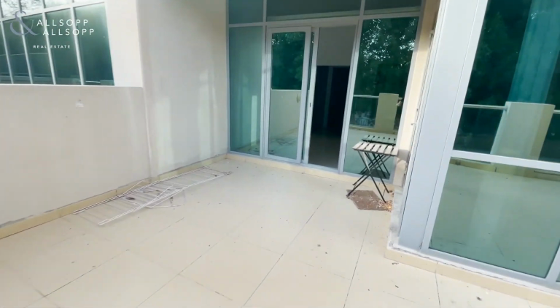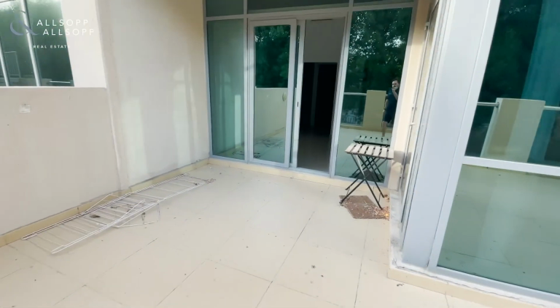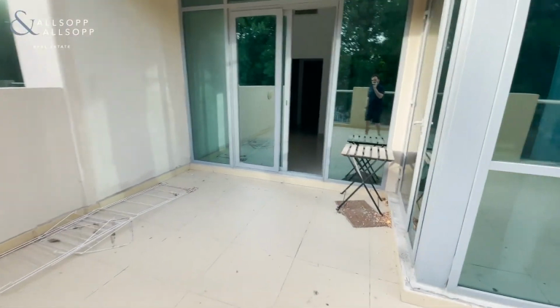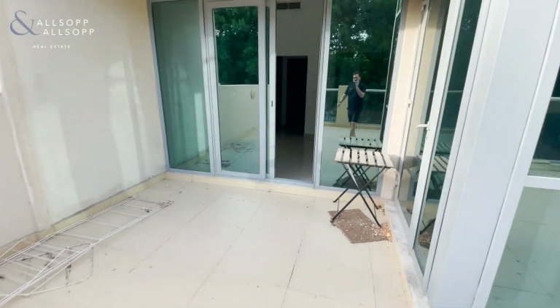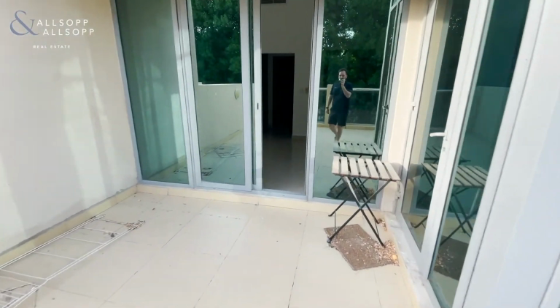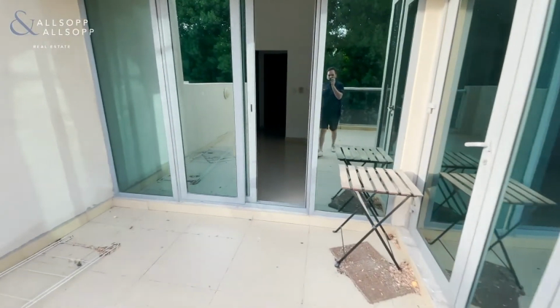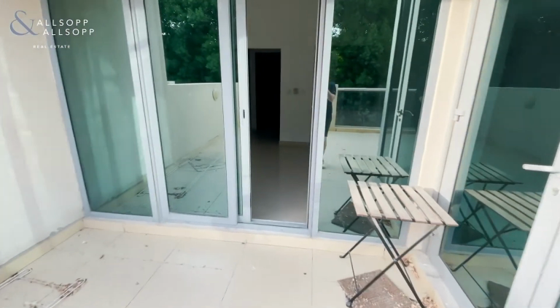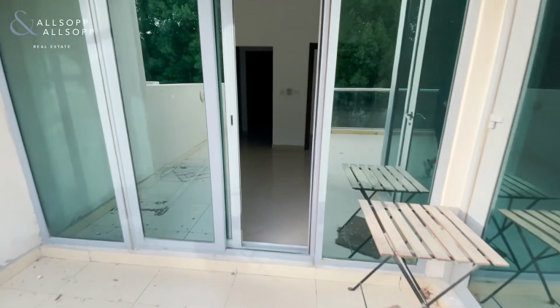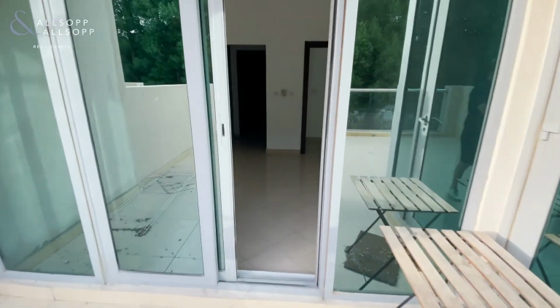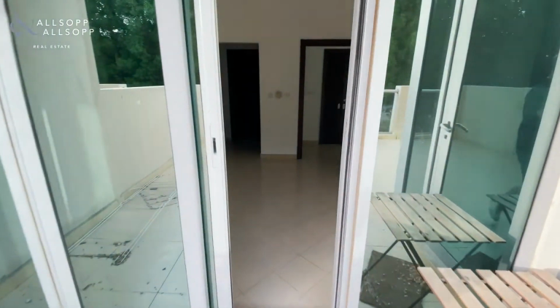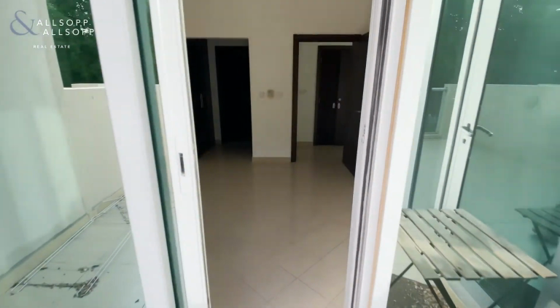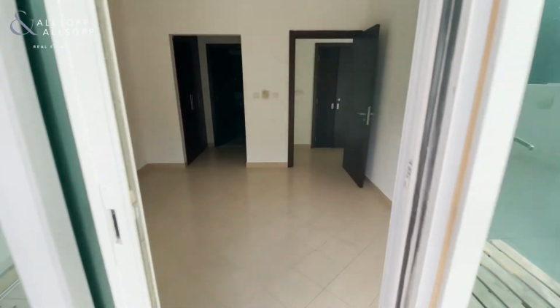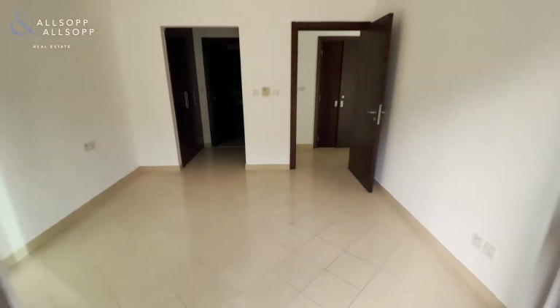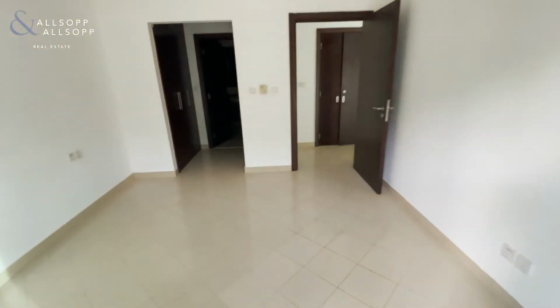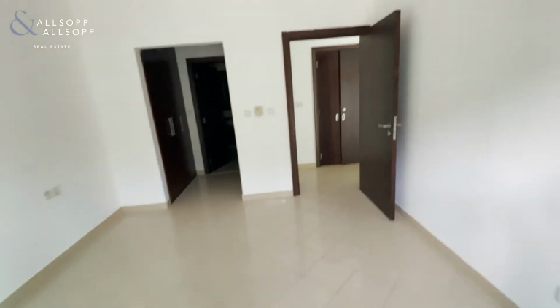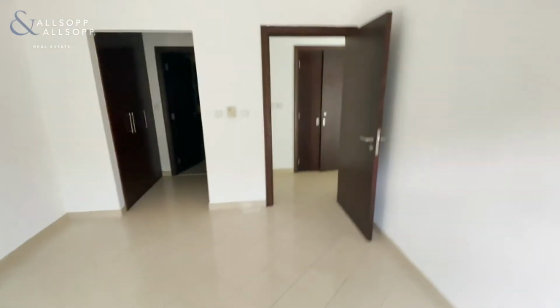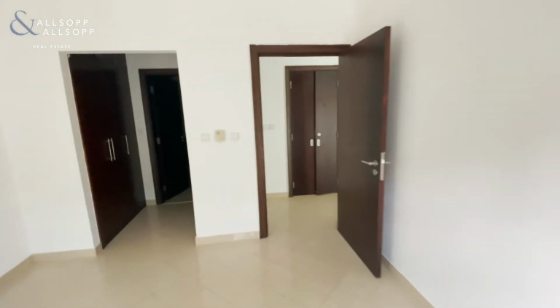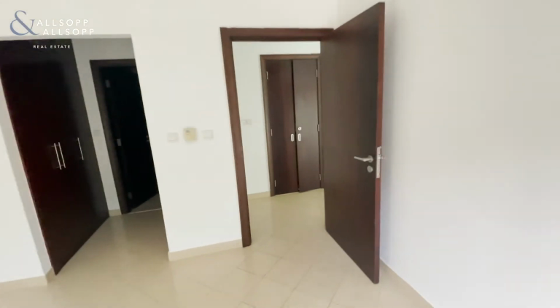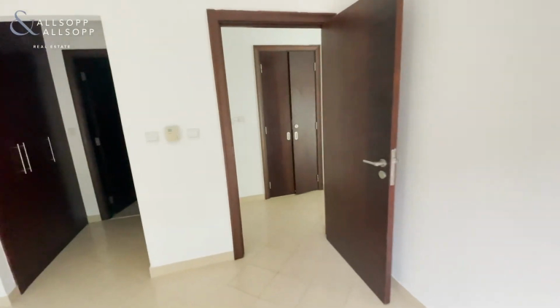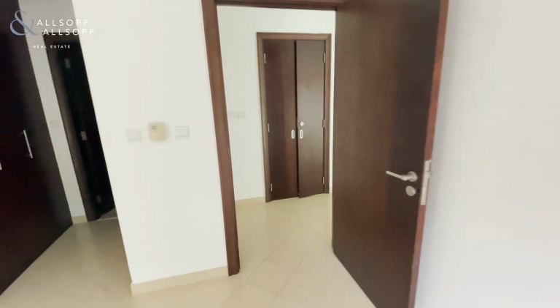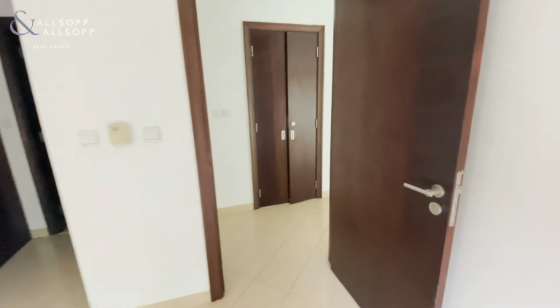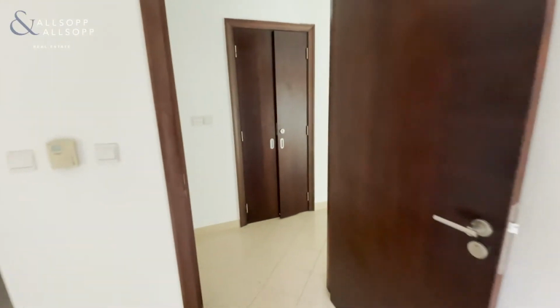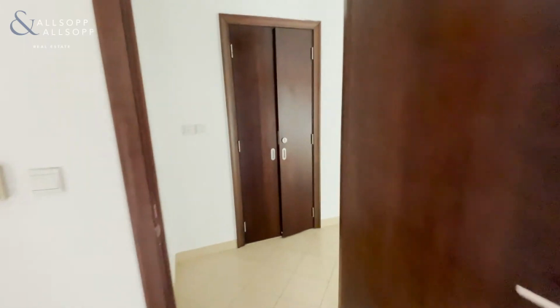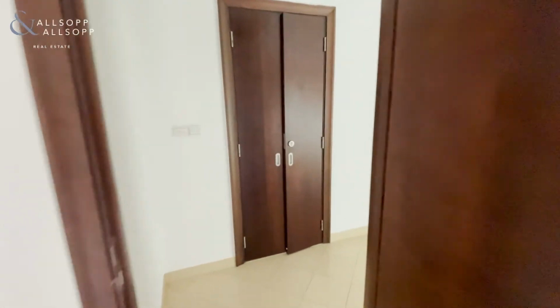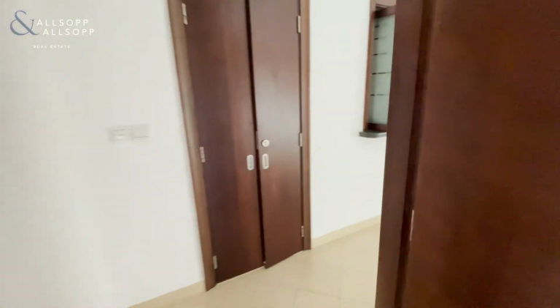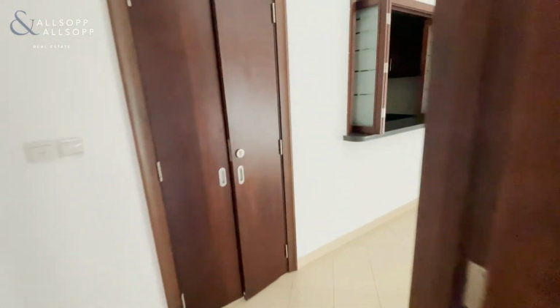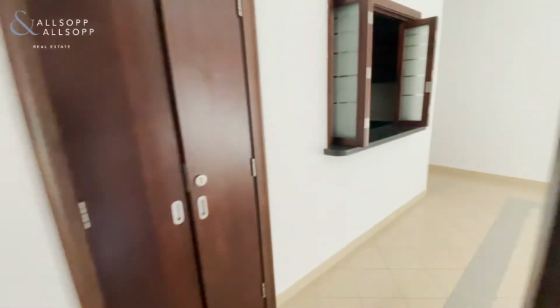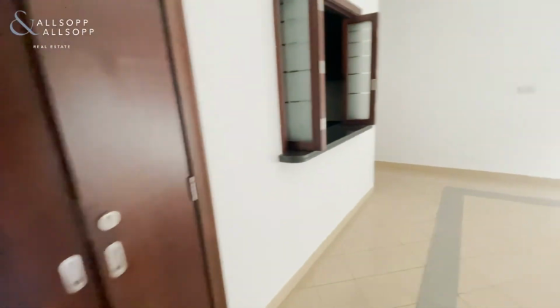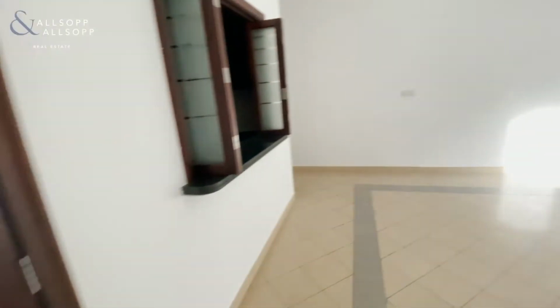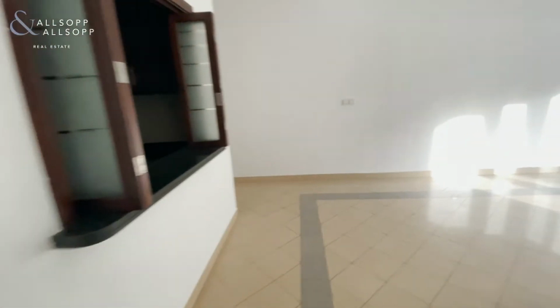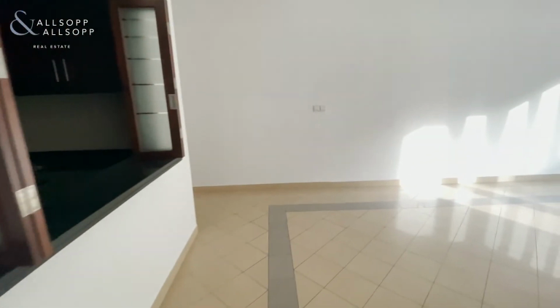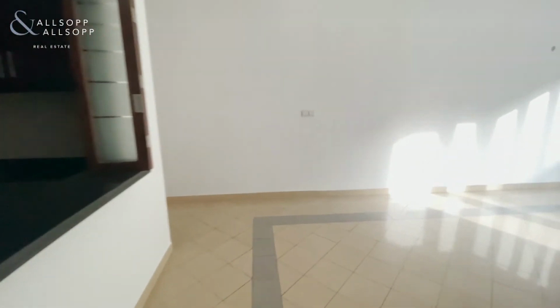If you think this property may be of interest to you, please feel free to reach out to myself, Chris, on 058 570 5690.